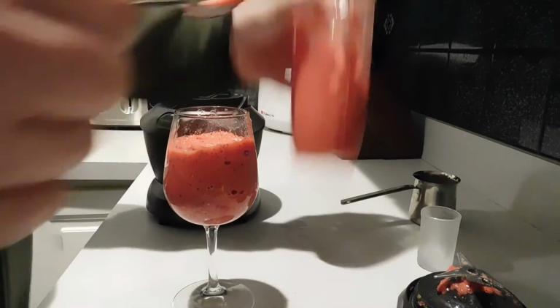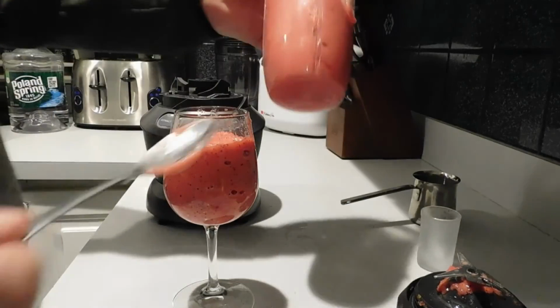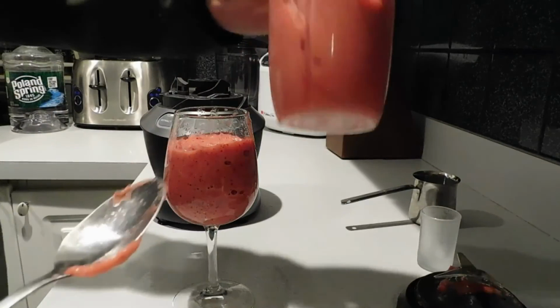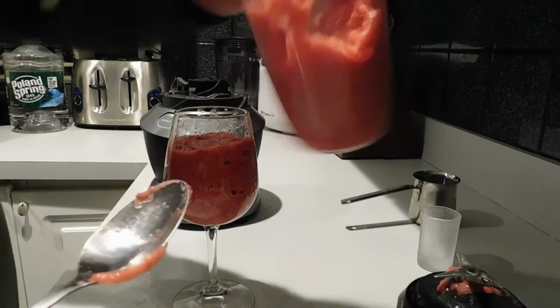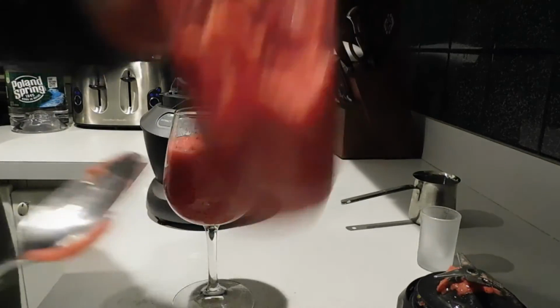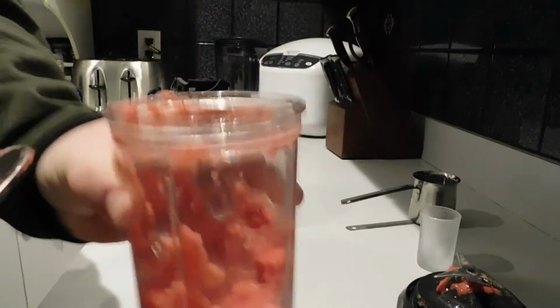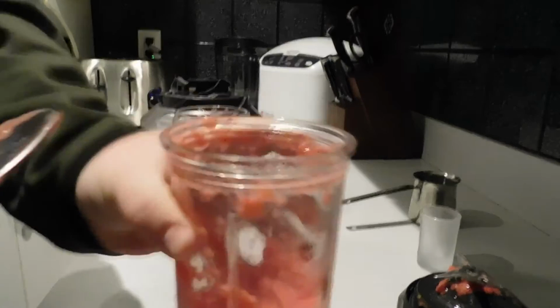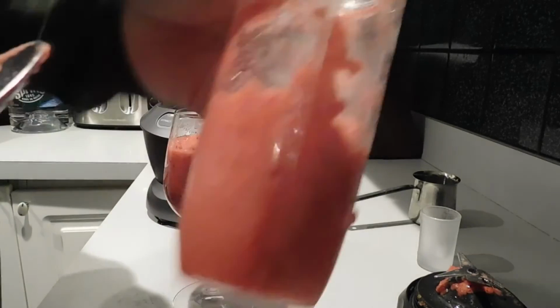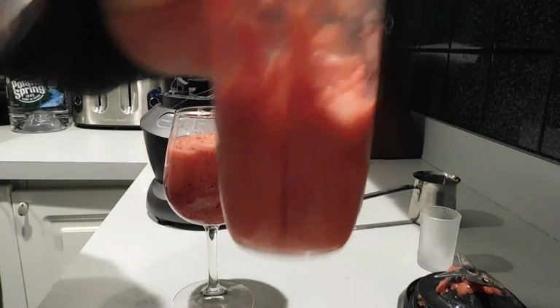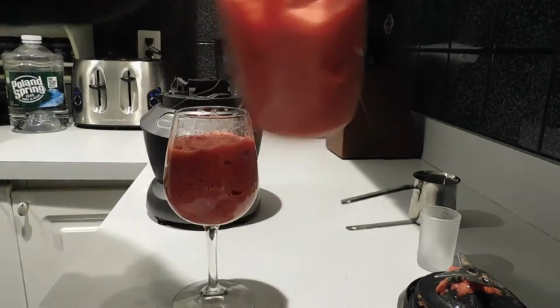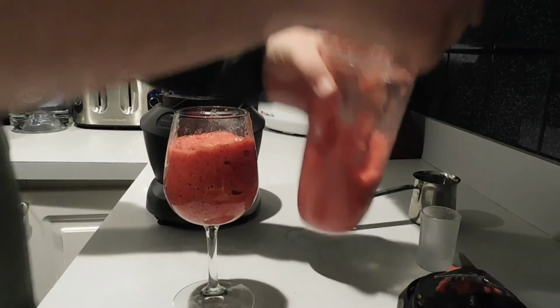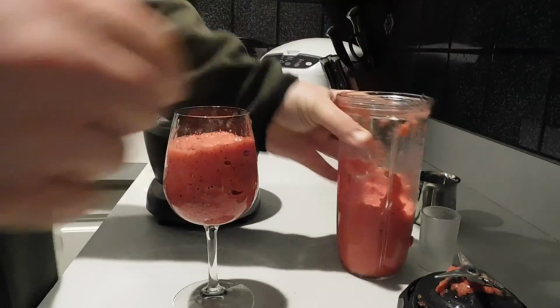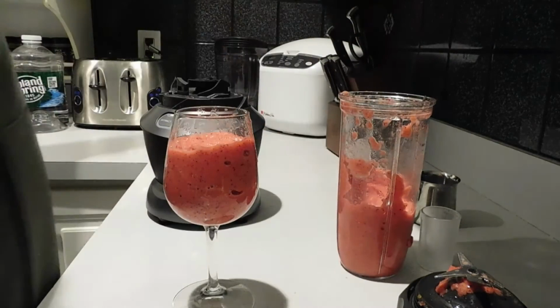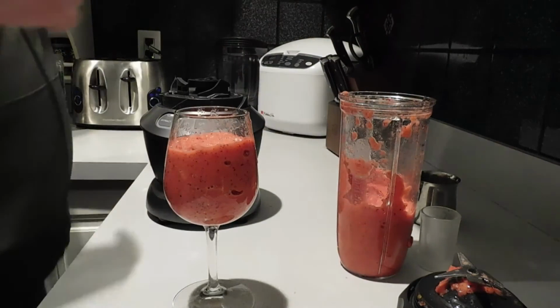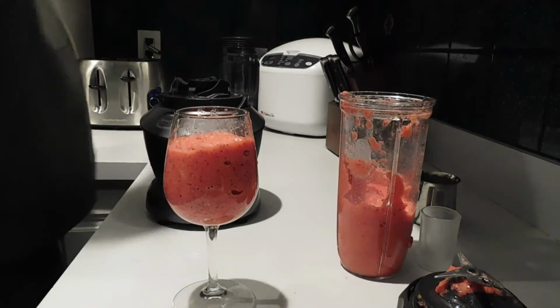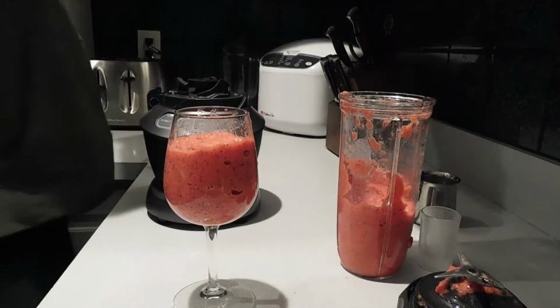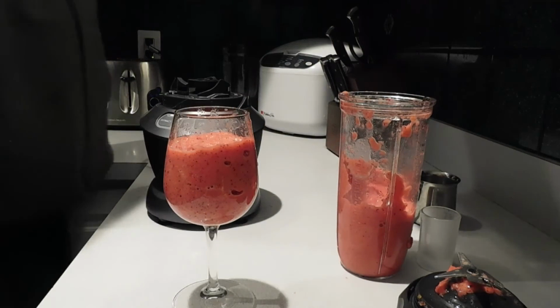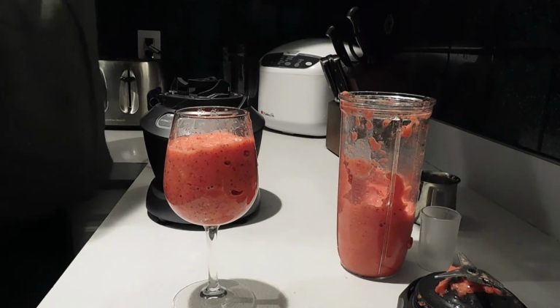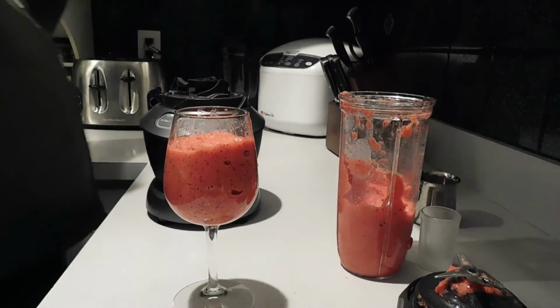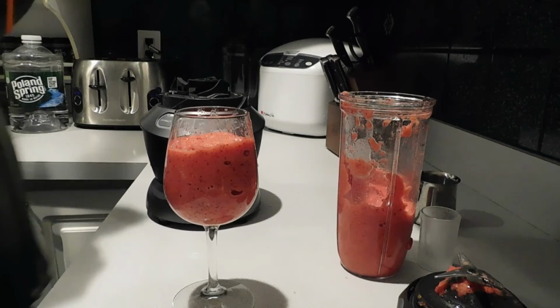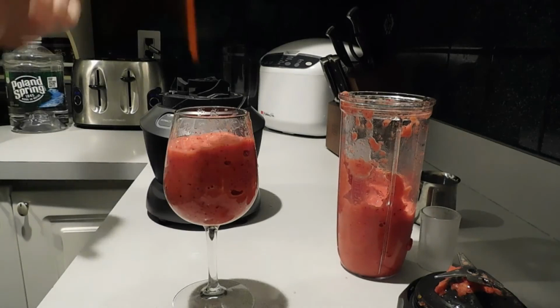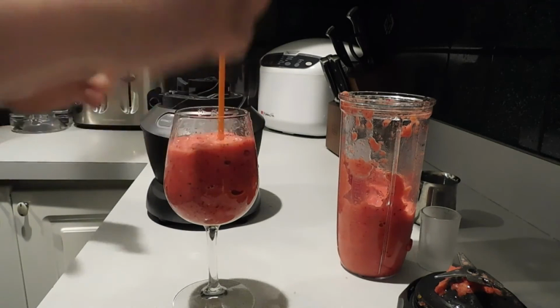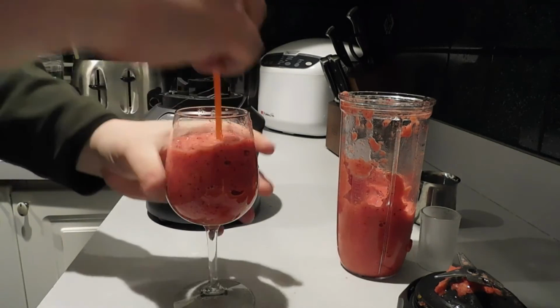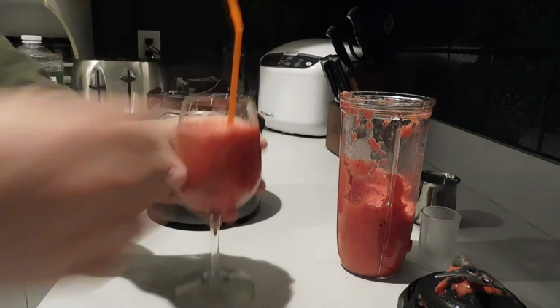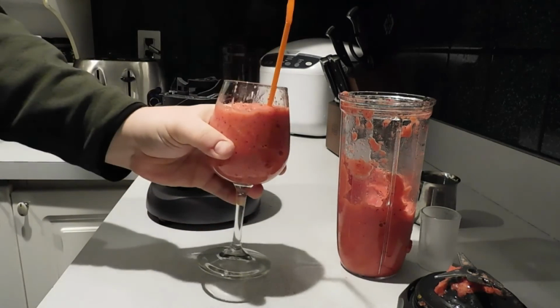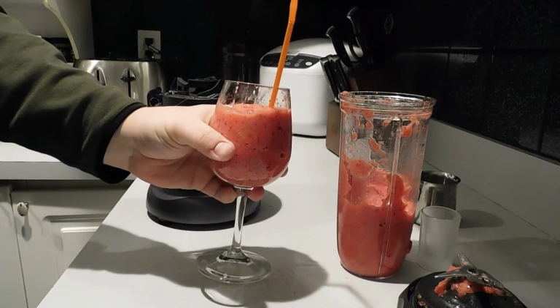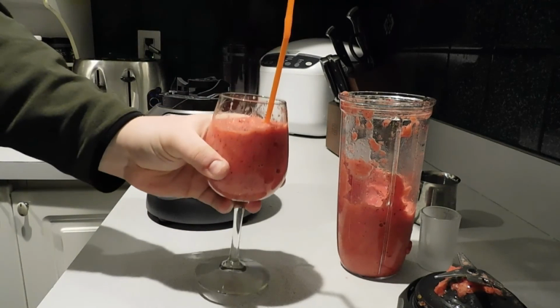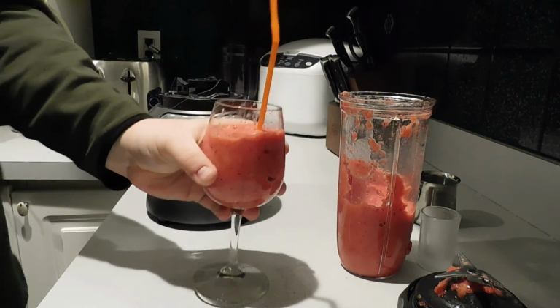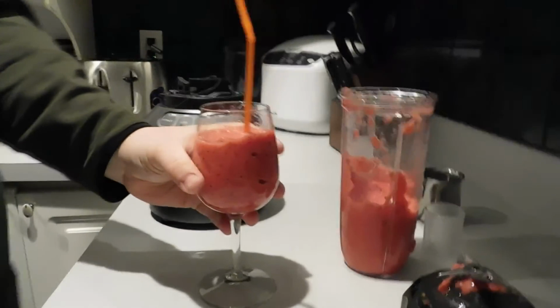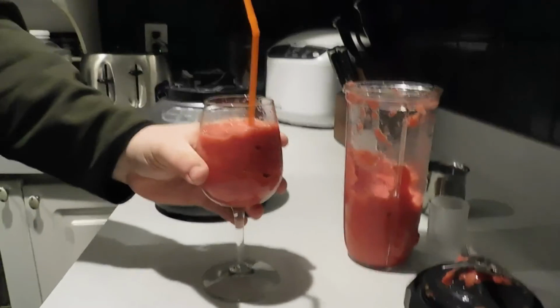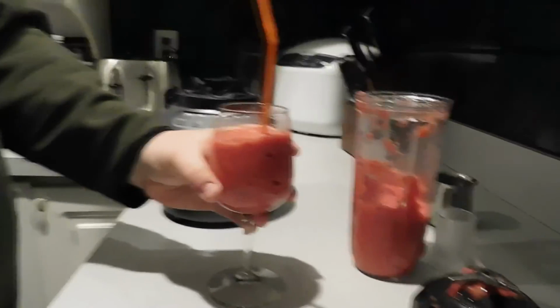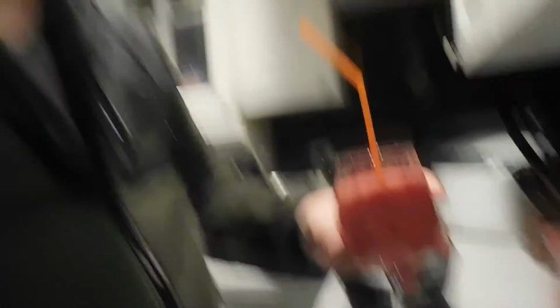You can see it makes approximately two servings. Put a straw in it and enjoy.